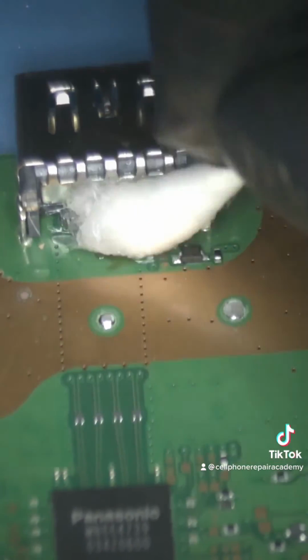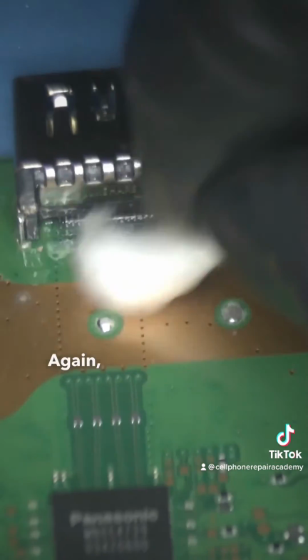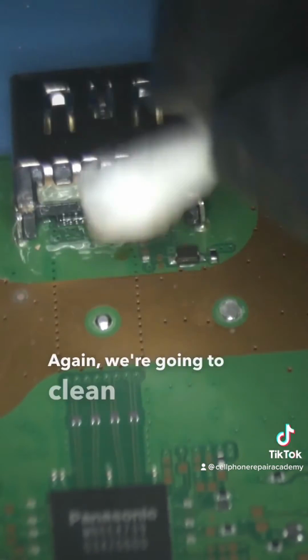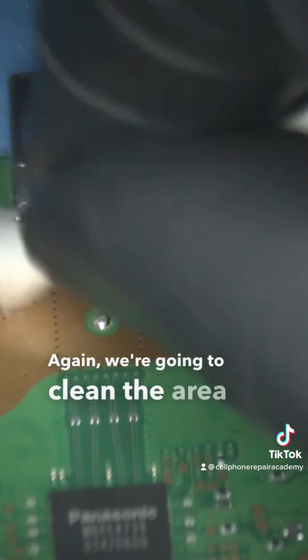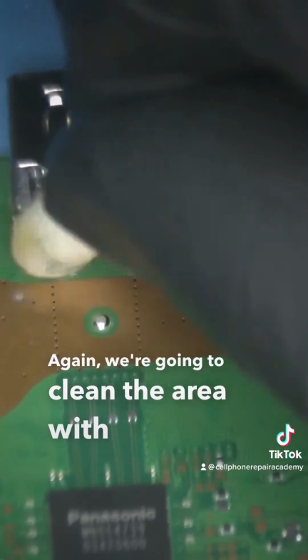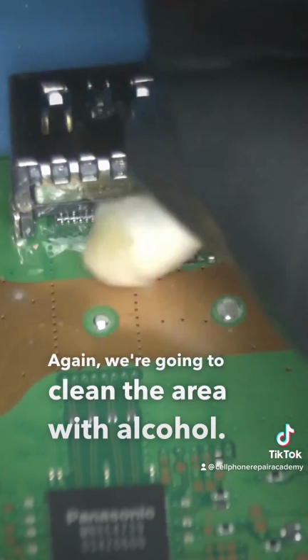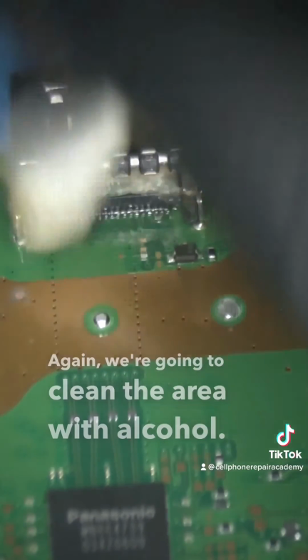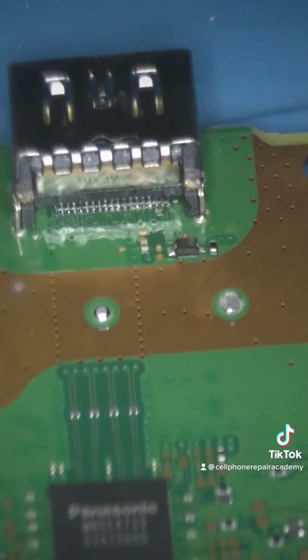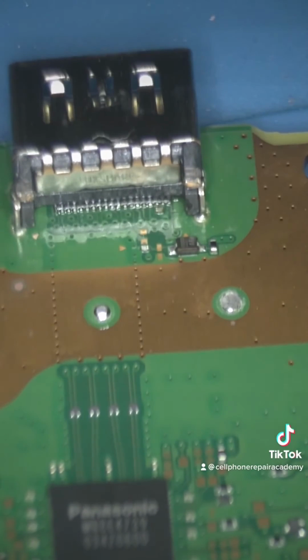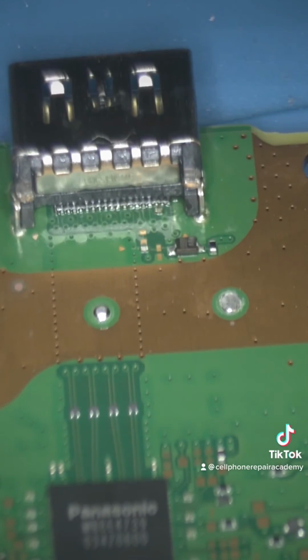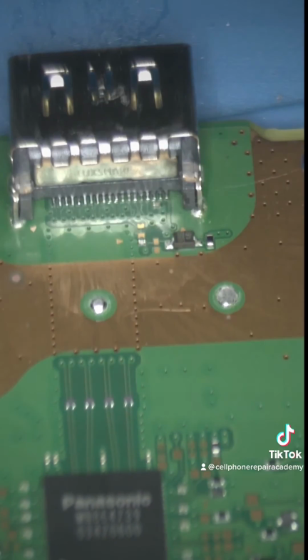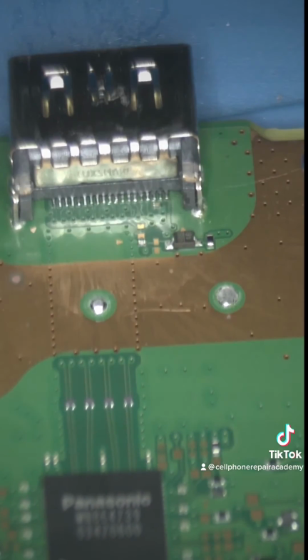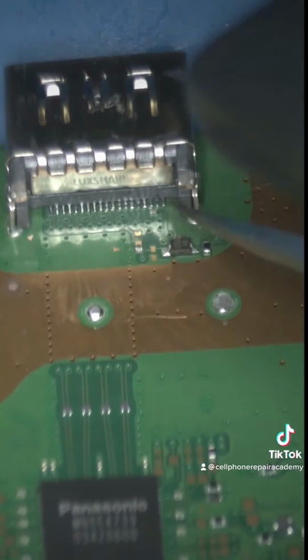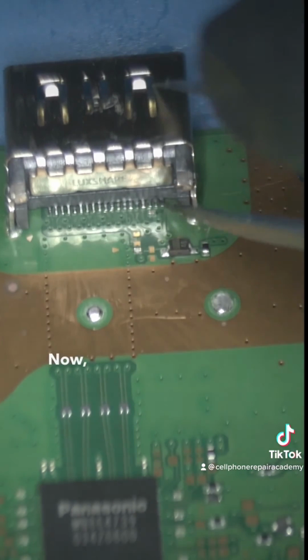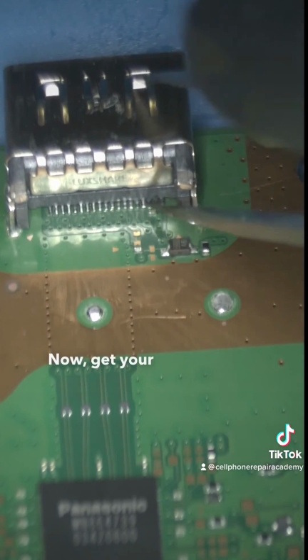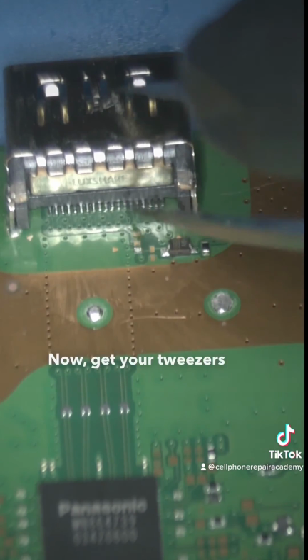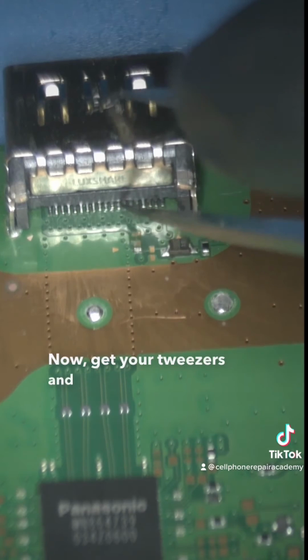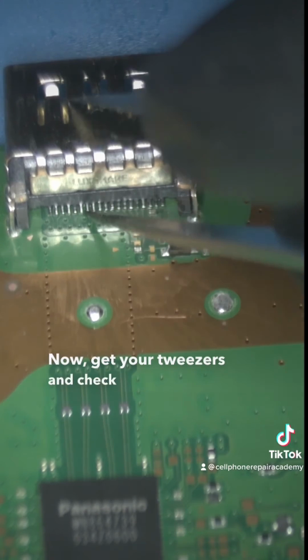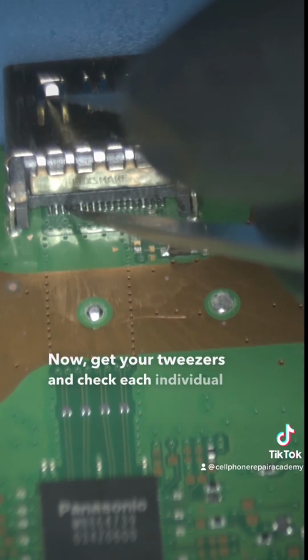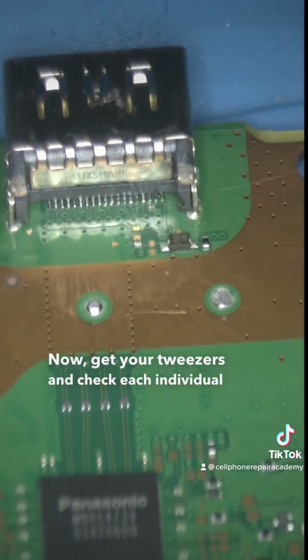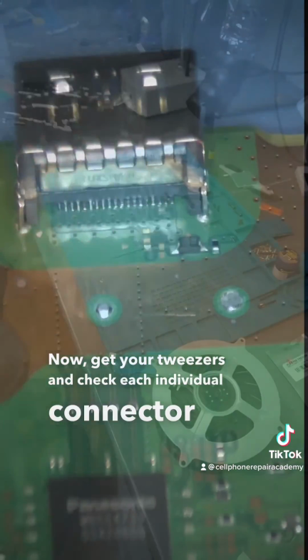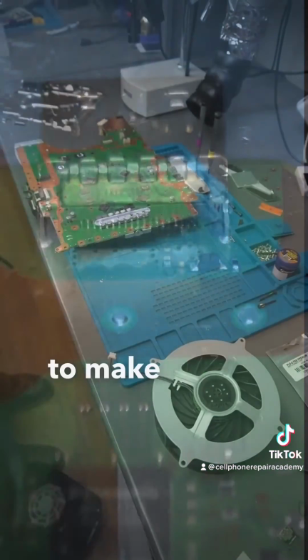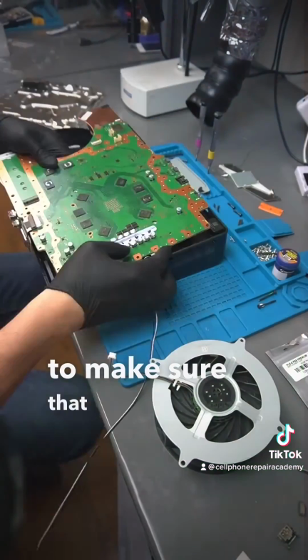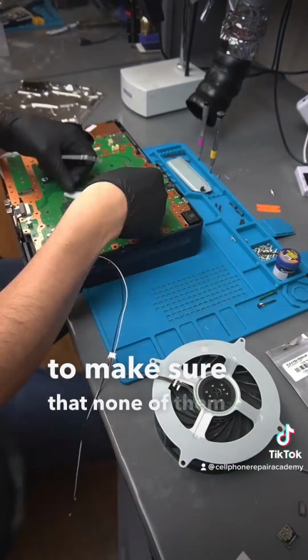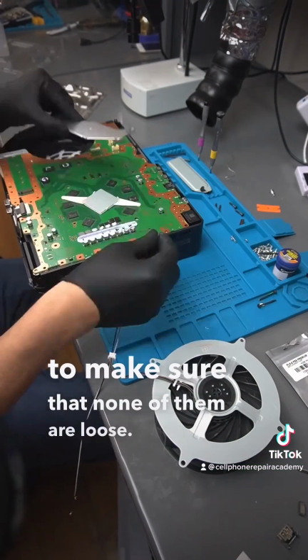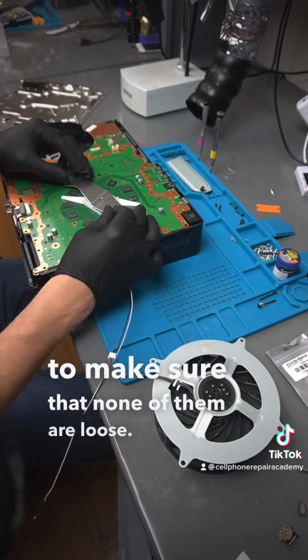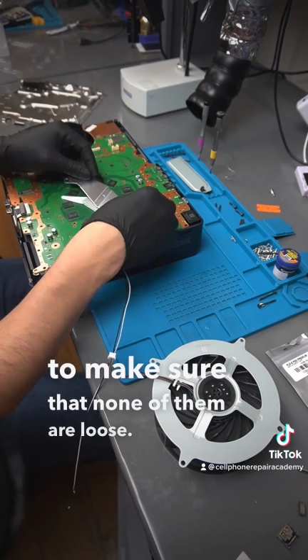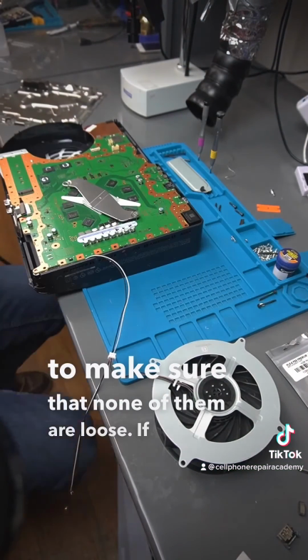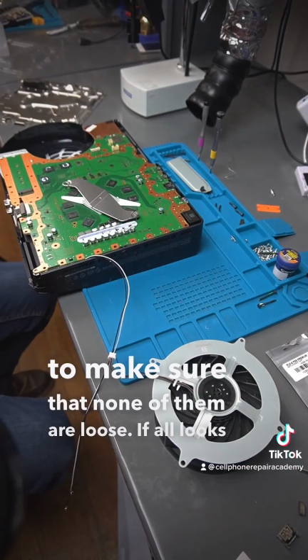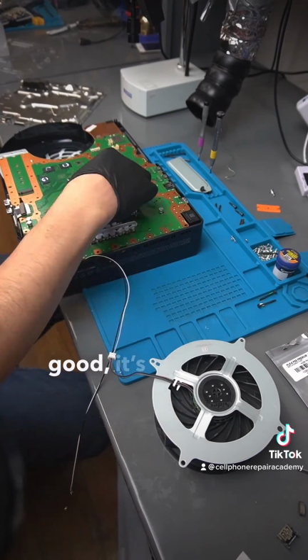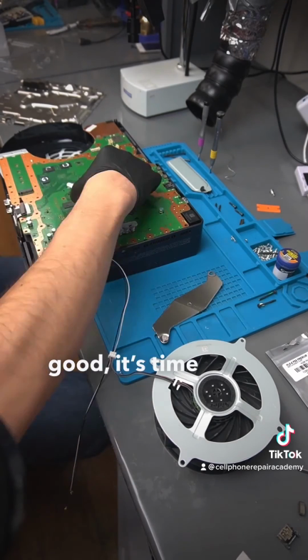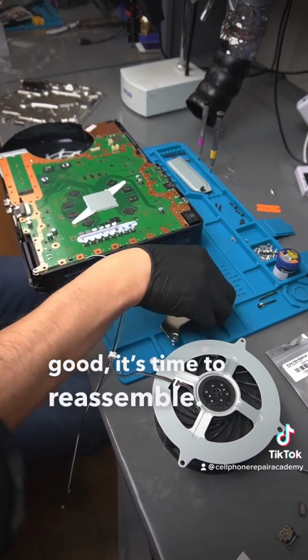Again we're going to clean the area with alcohol. Then get your tweezers and check each individual connector to make sure that none of them are loose. If all looks good, it's time to reassemble.